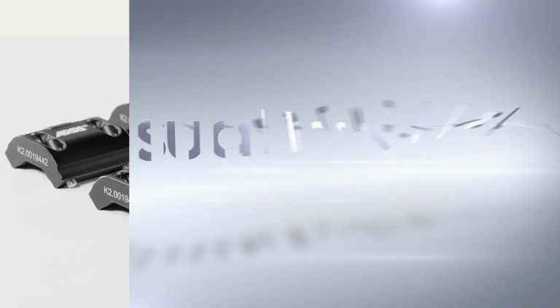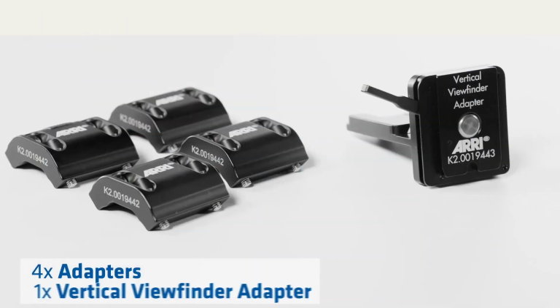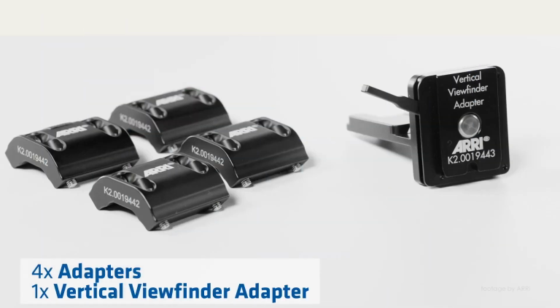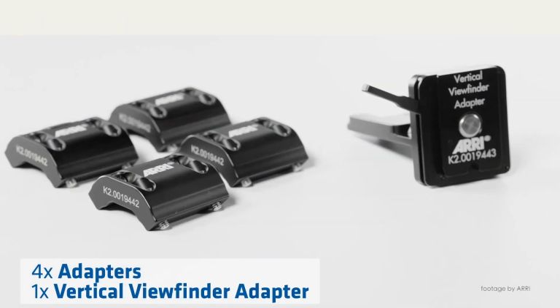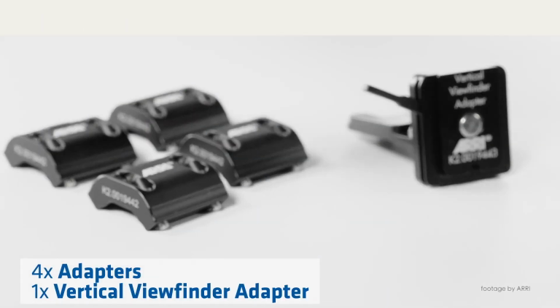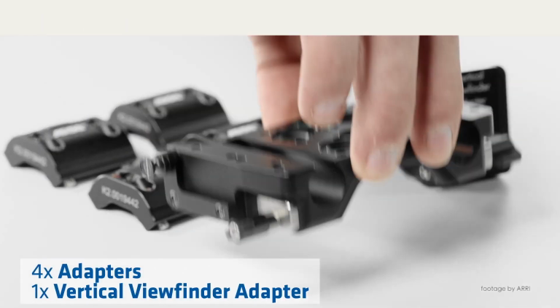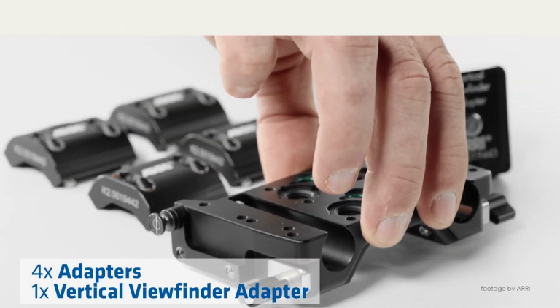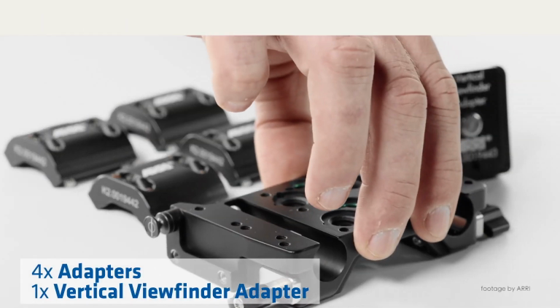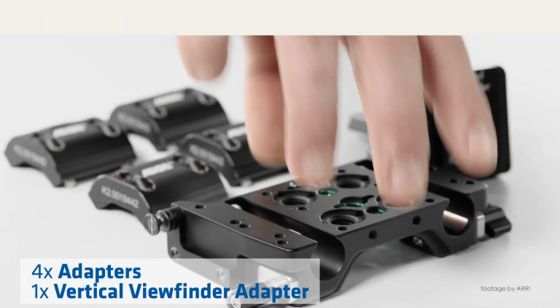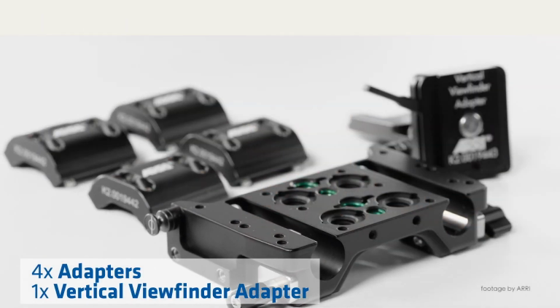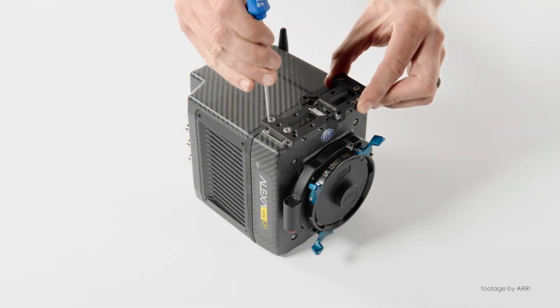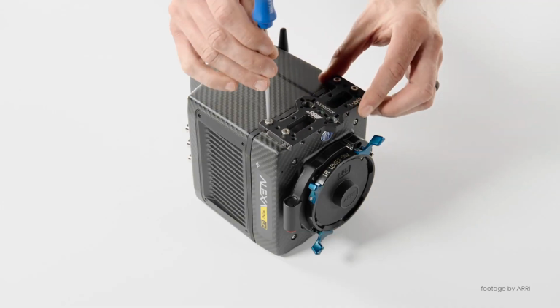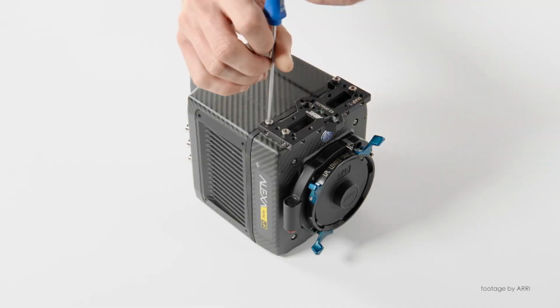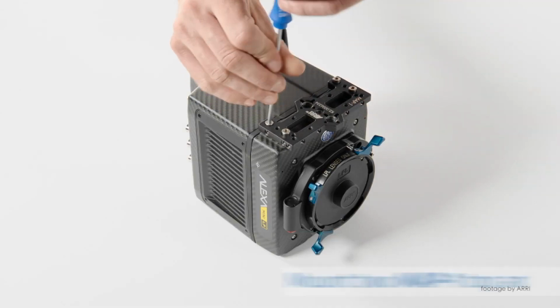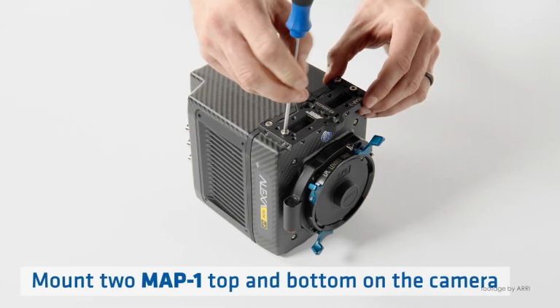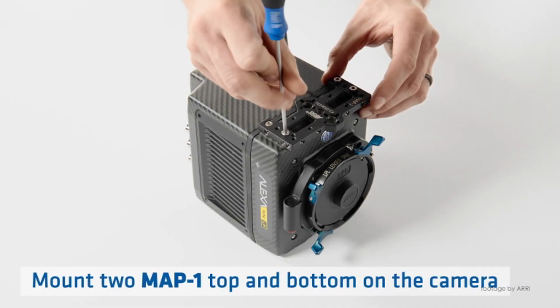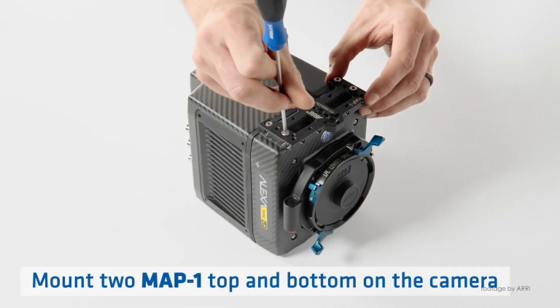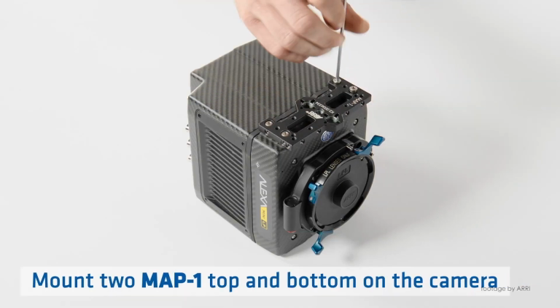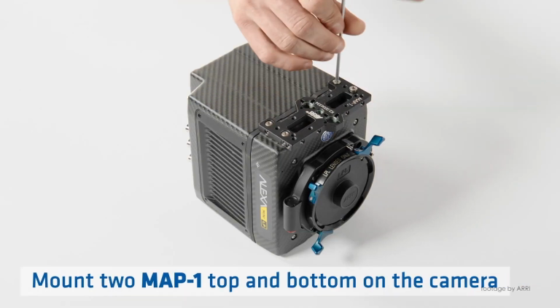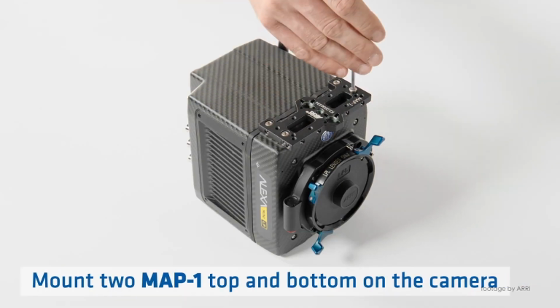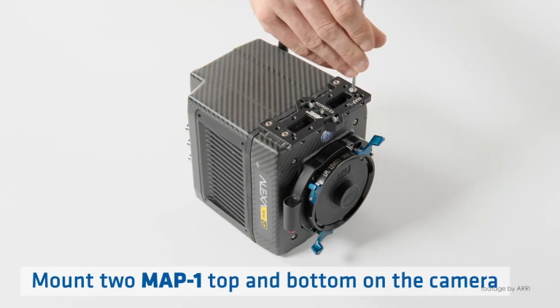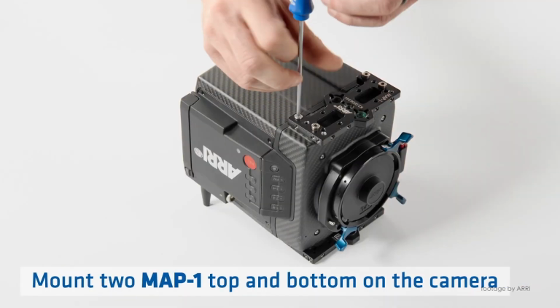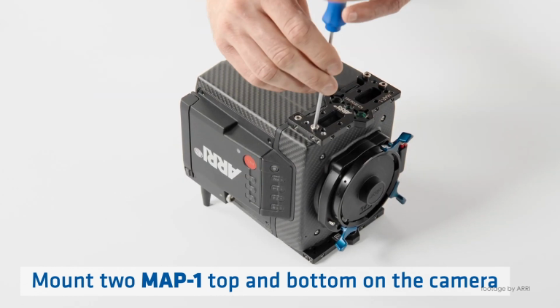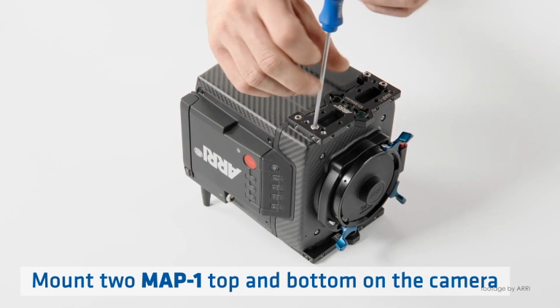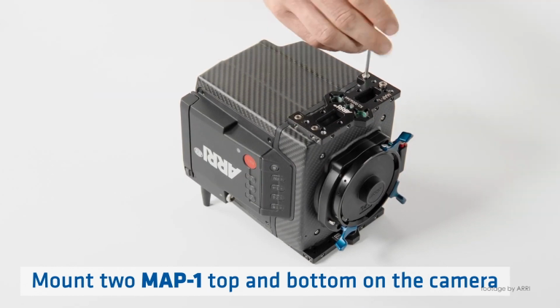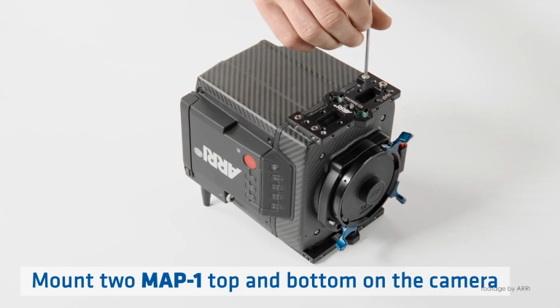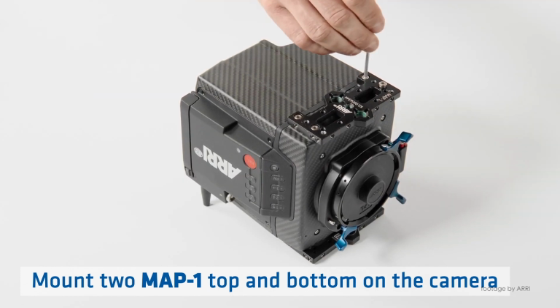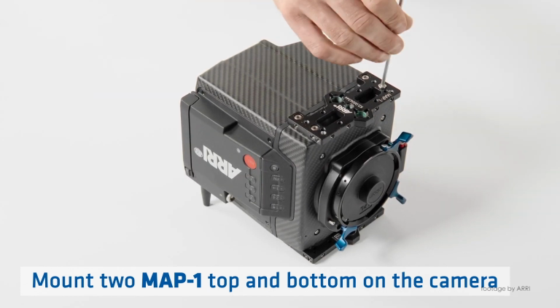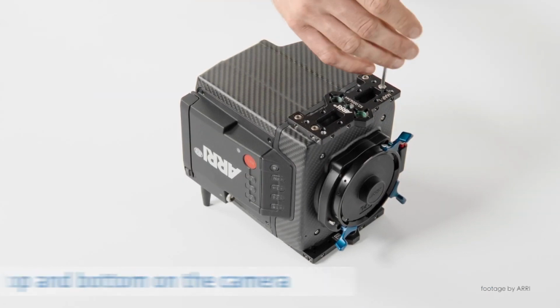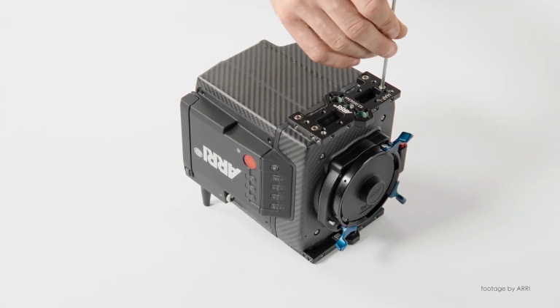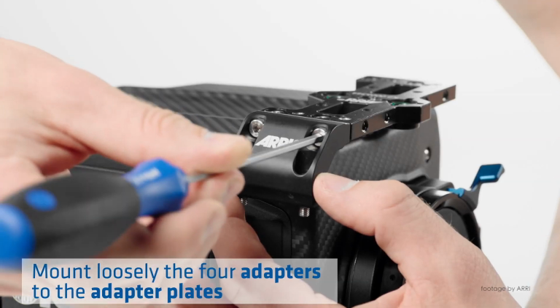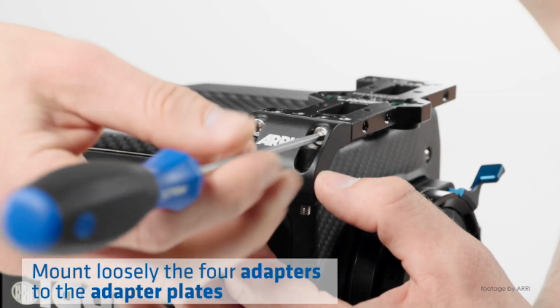The Alexa Mini has been a huge hit for Arri. Their most compact camera to date has been the trusted camera of choice on countless major motion pictures and commercials, and with the growing demand for vertical video destined for social media,